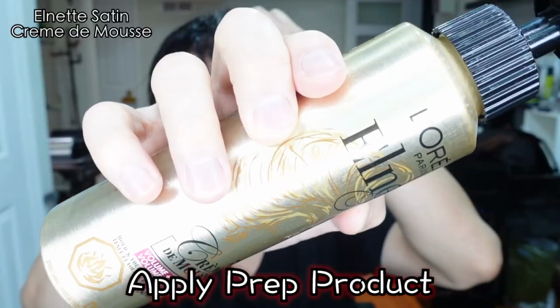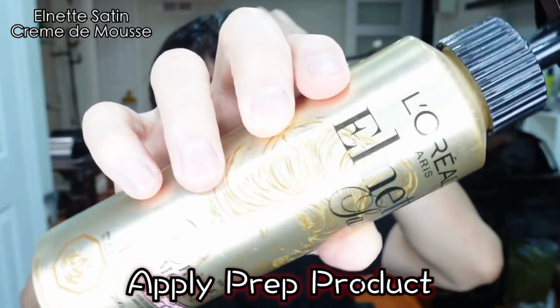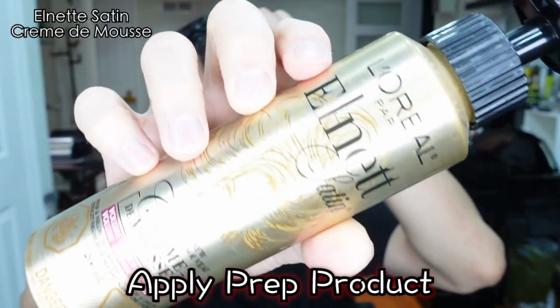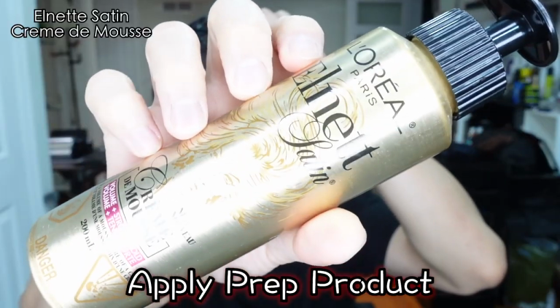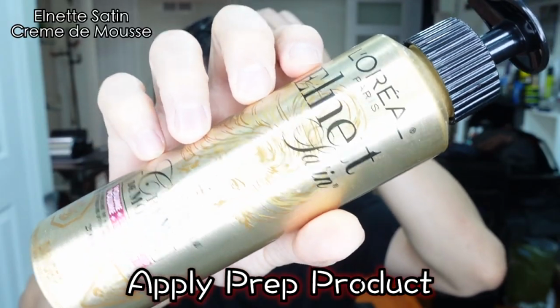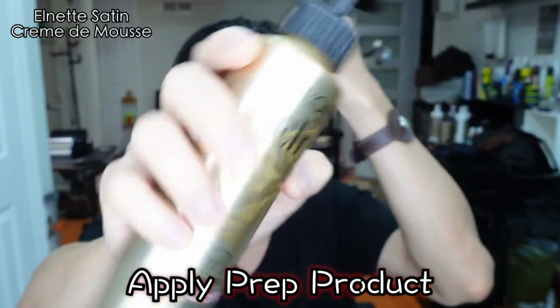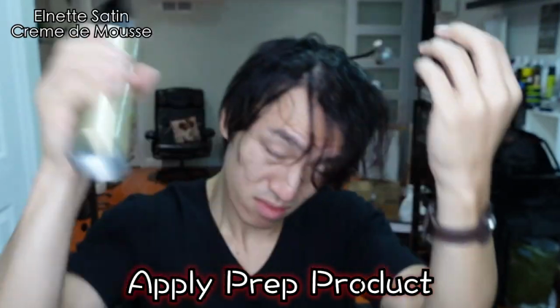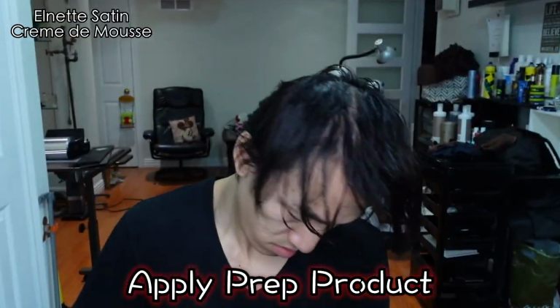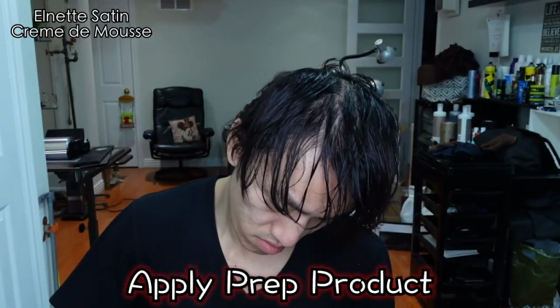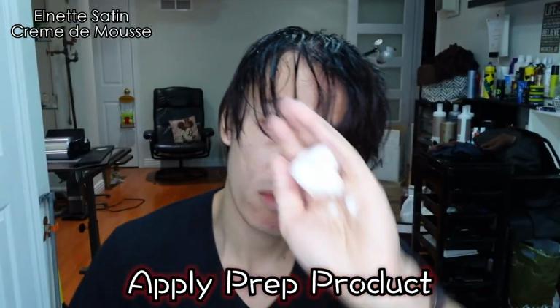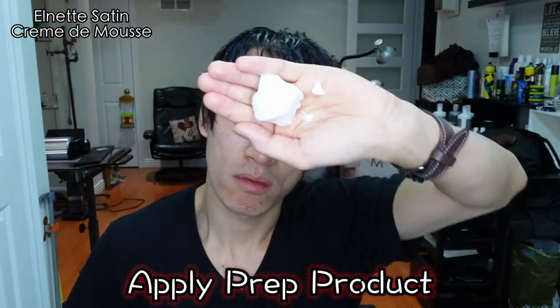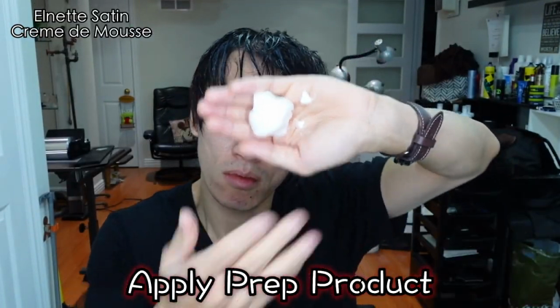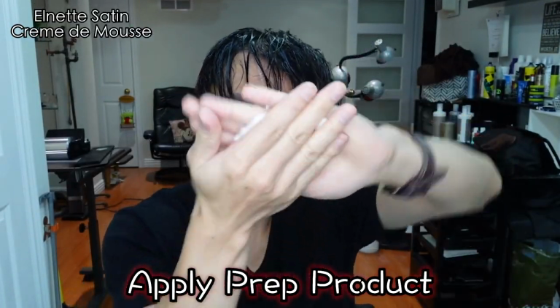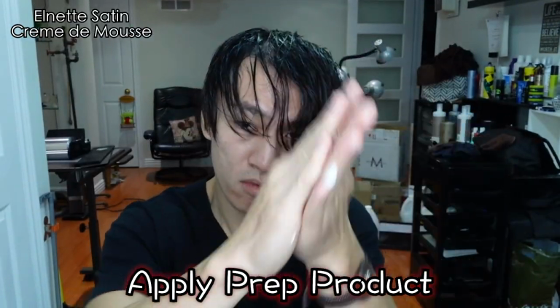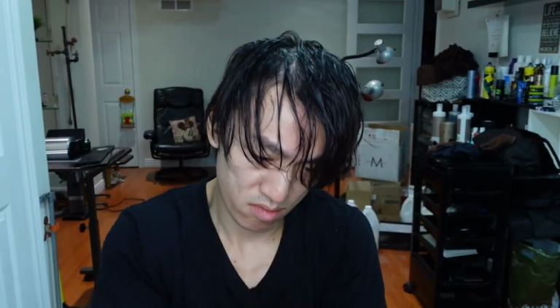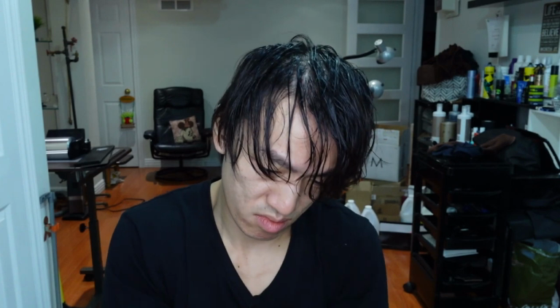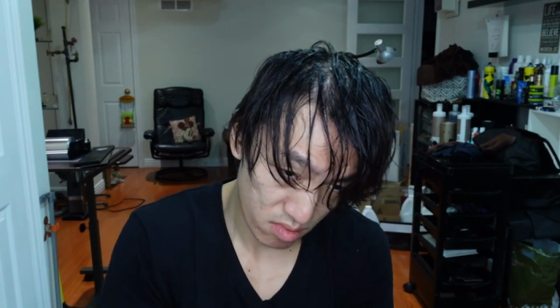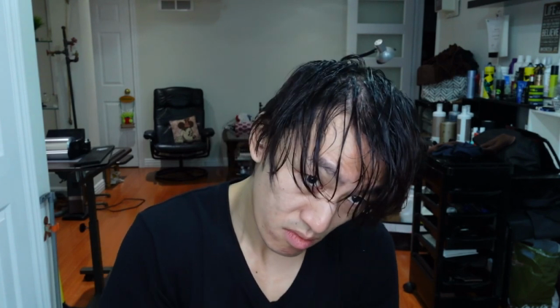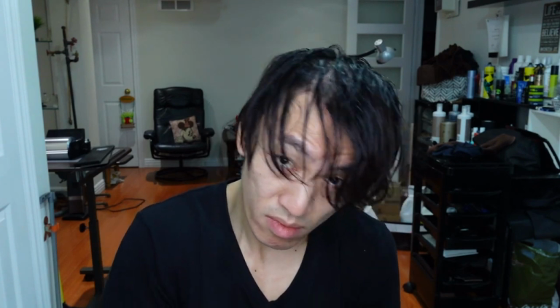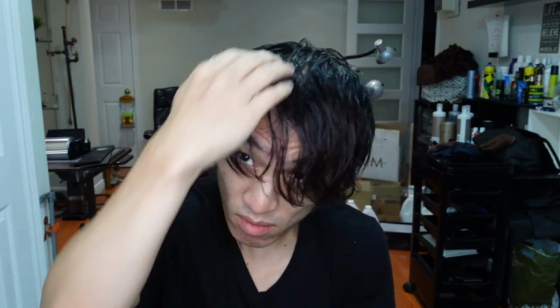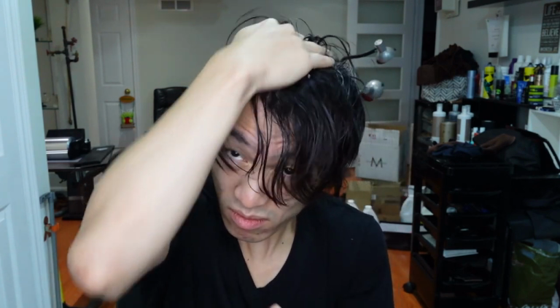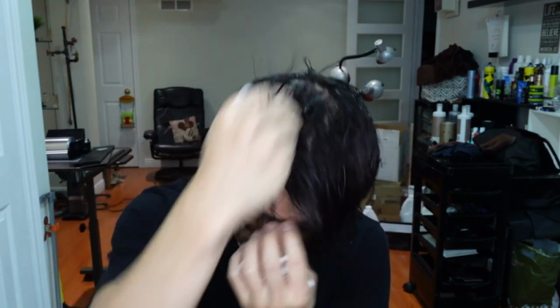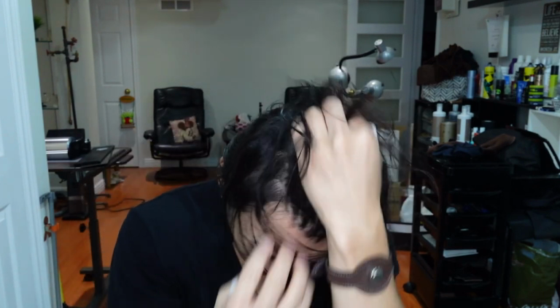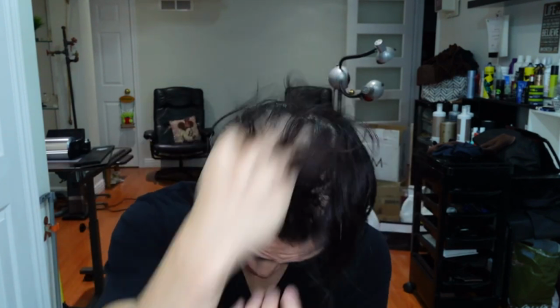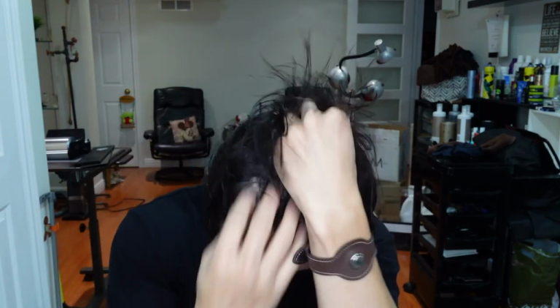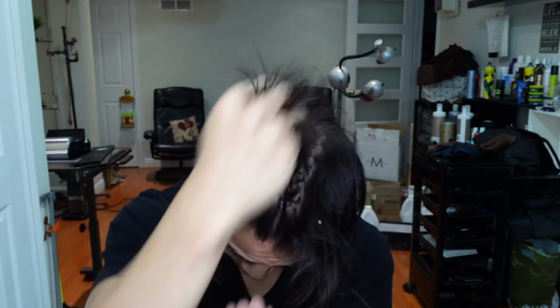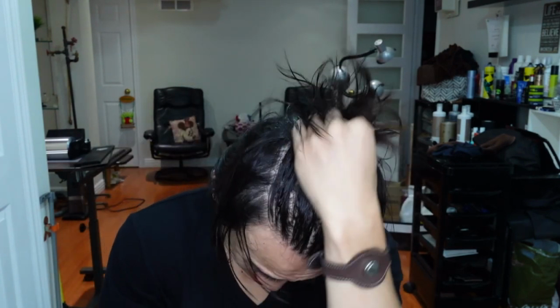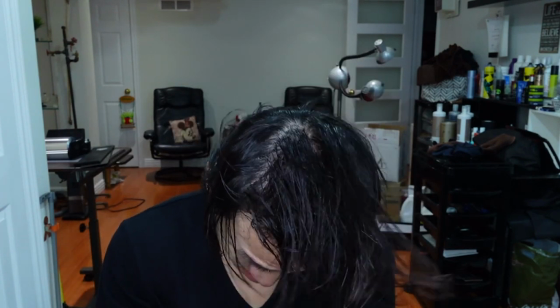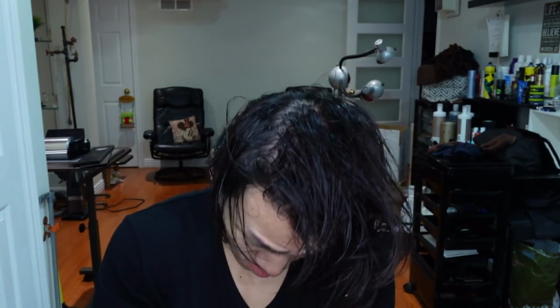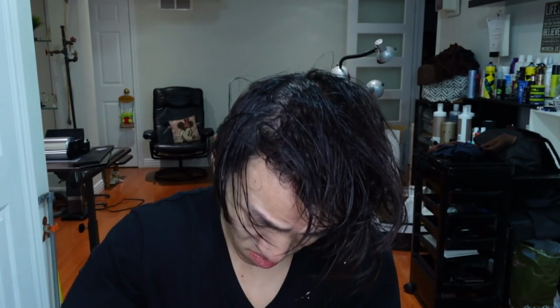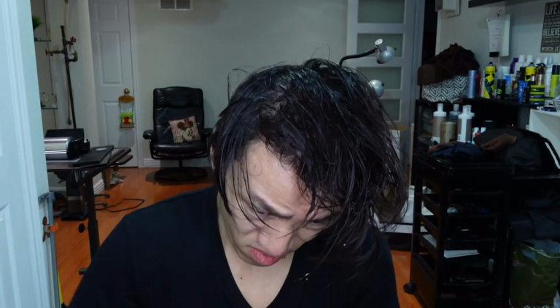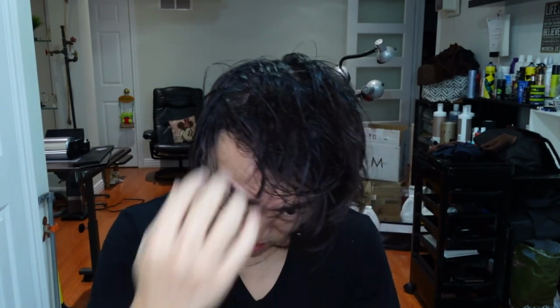A prep product that I like to use on myself is the styling mousse. This helps my hair to achieve a bit more volume and take shapes easier. Focus applying it on the roots.